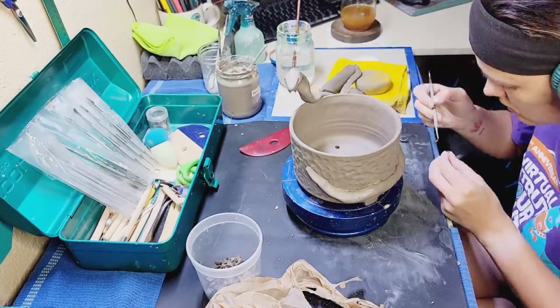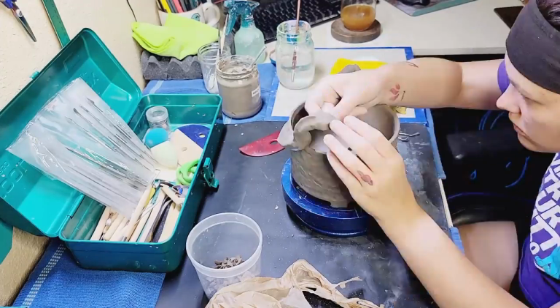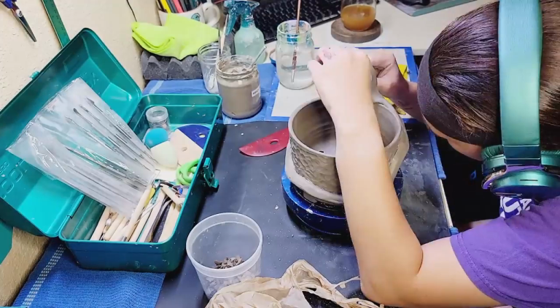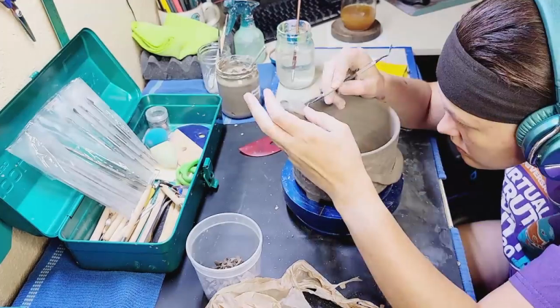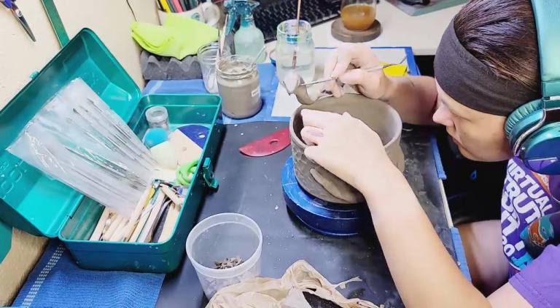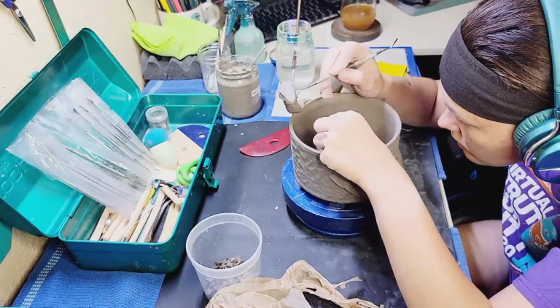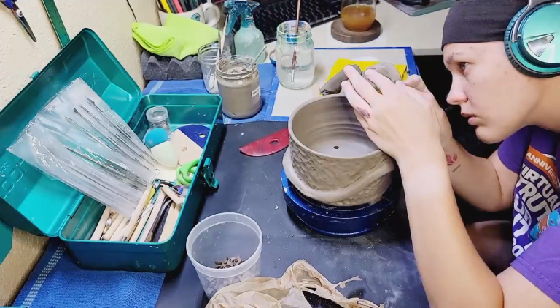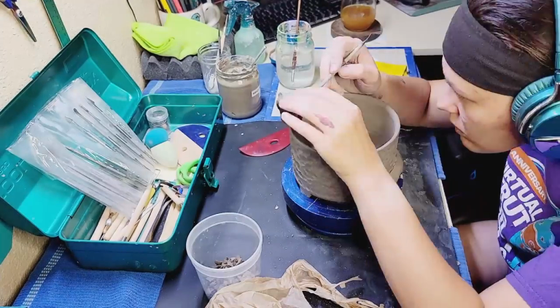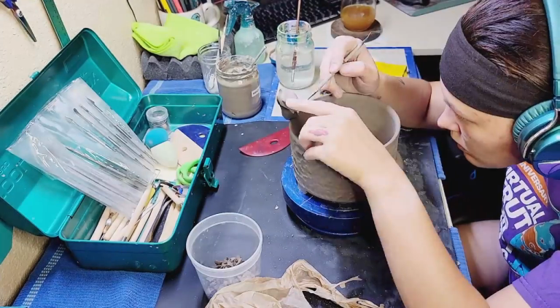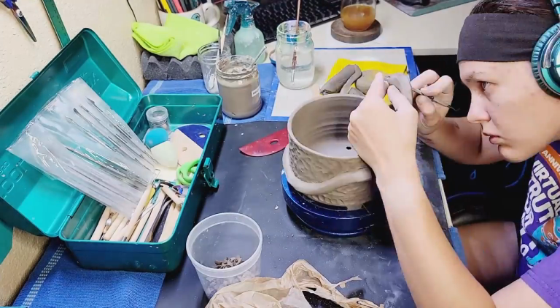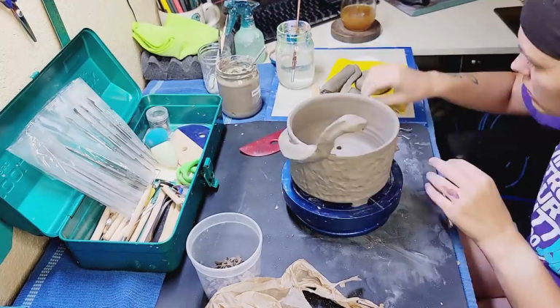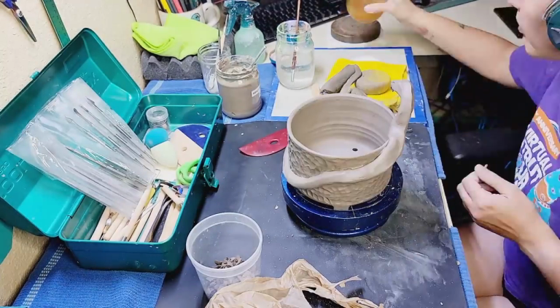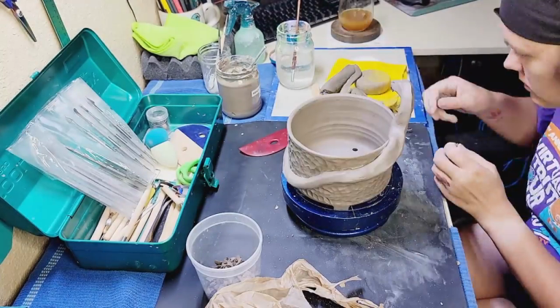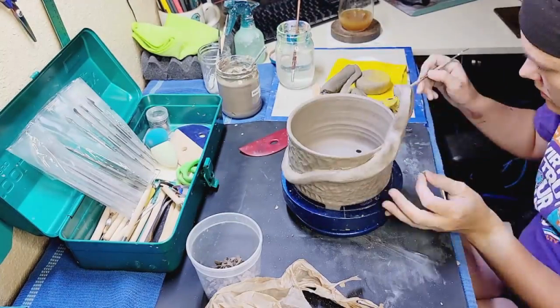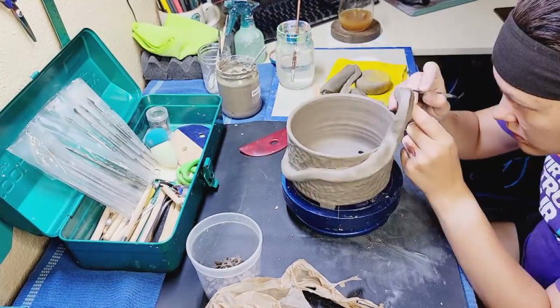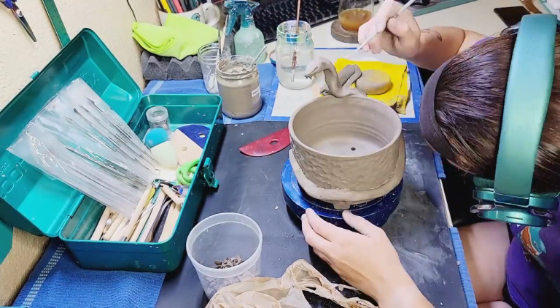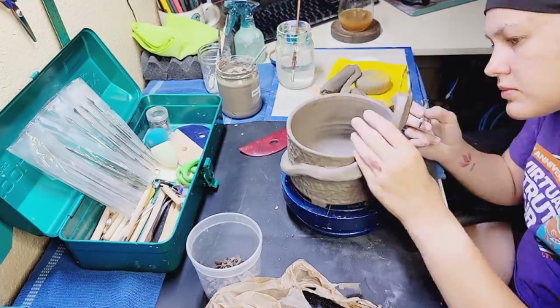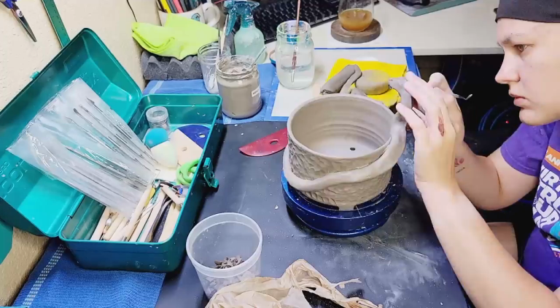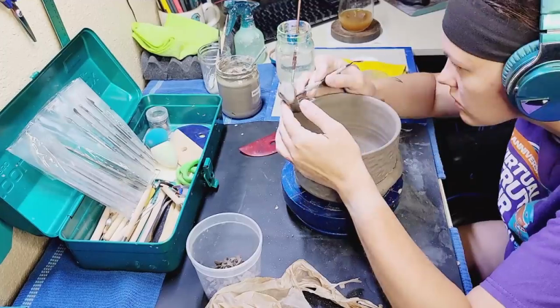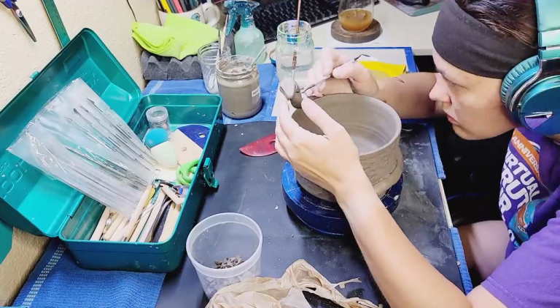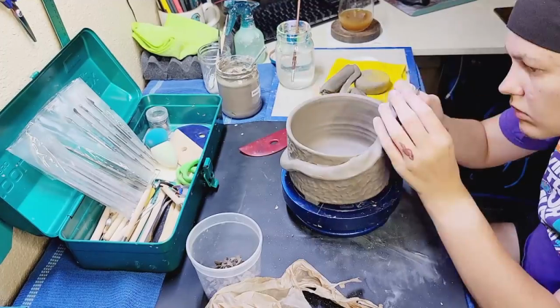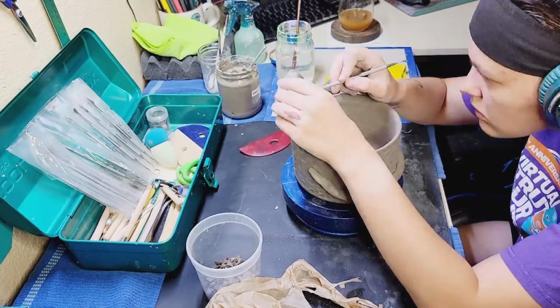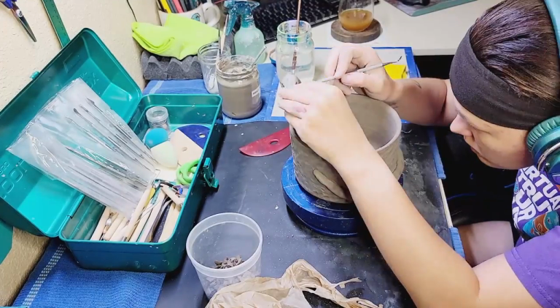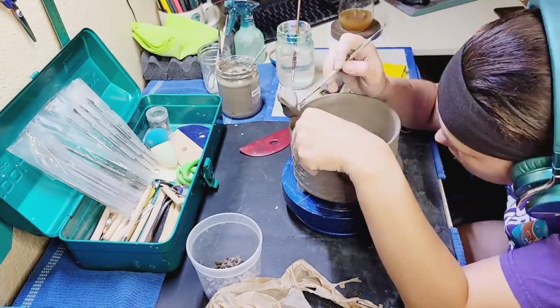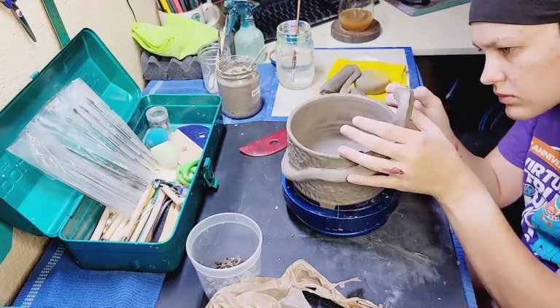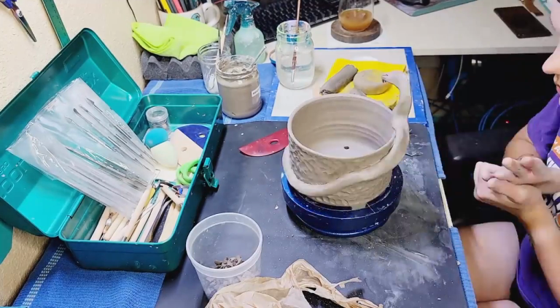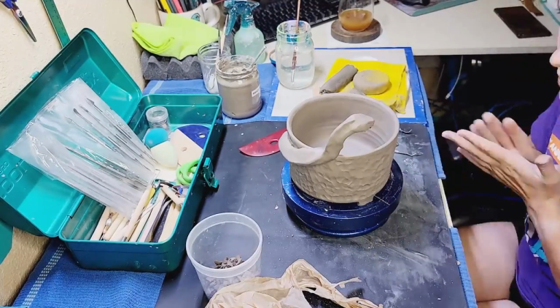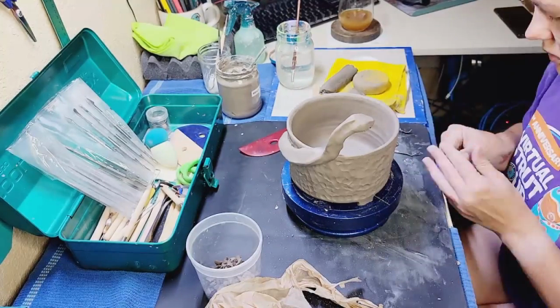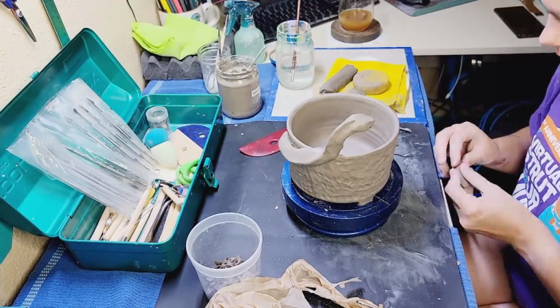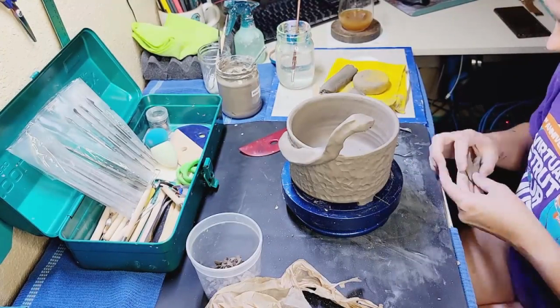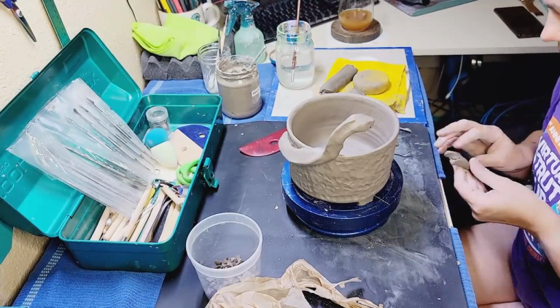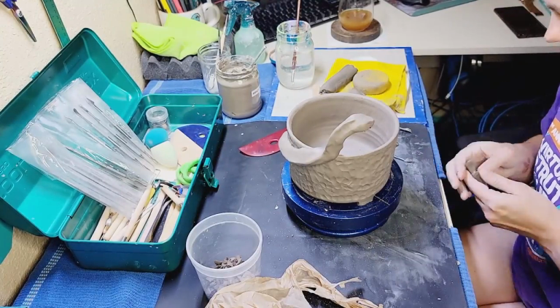Most of him is touching the pot, which is going to add to his security. So he's wrapped around it really well and he's connected at a lot of points.